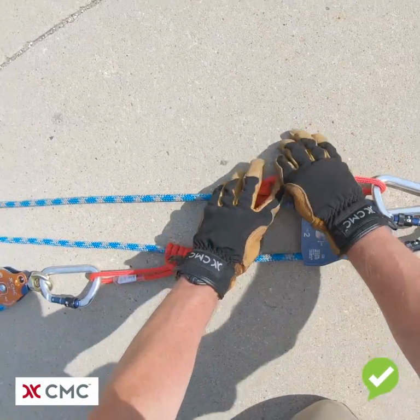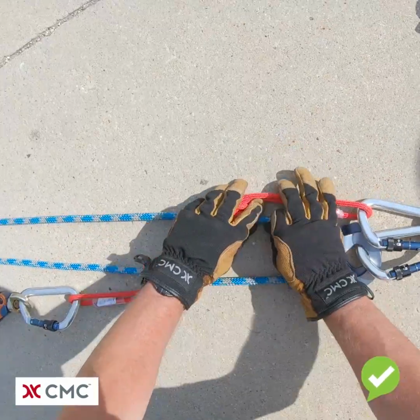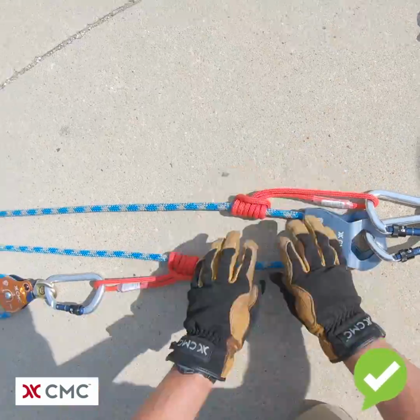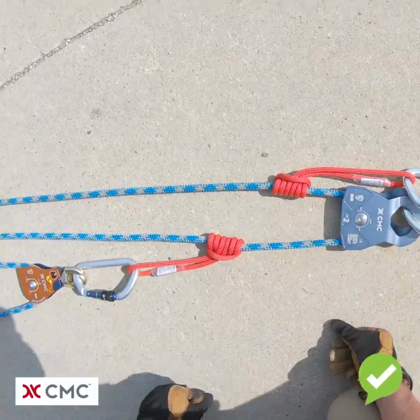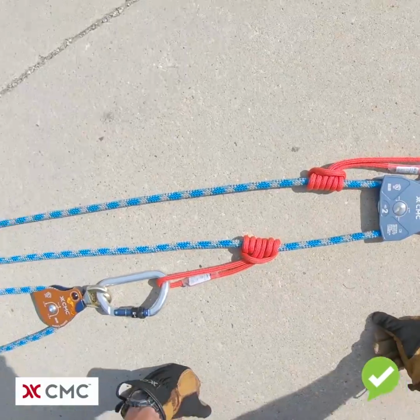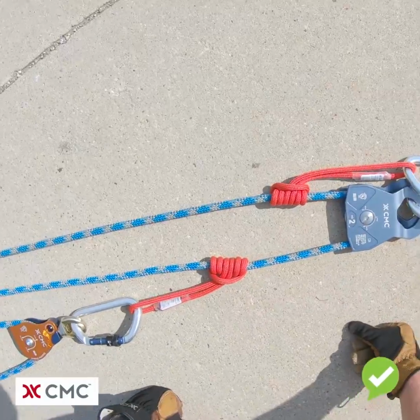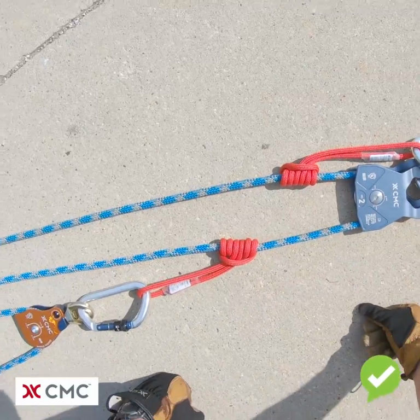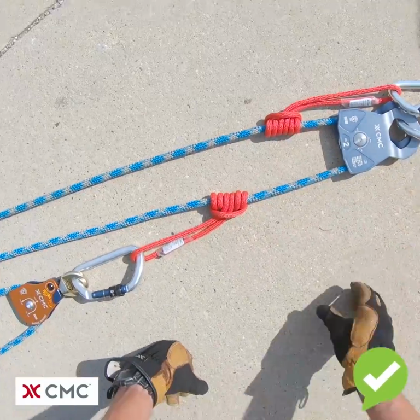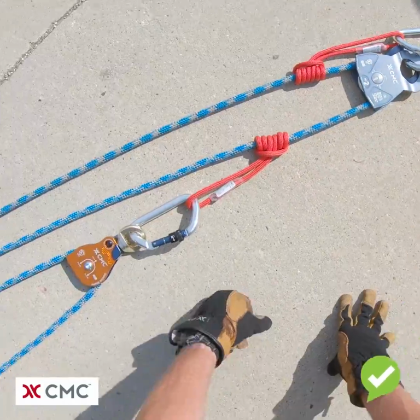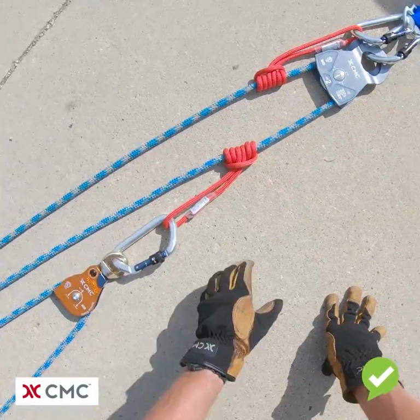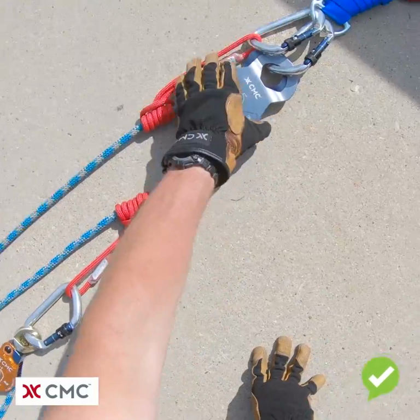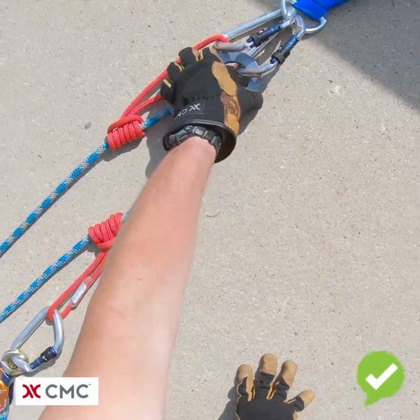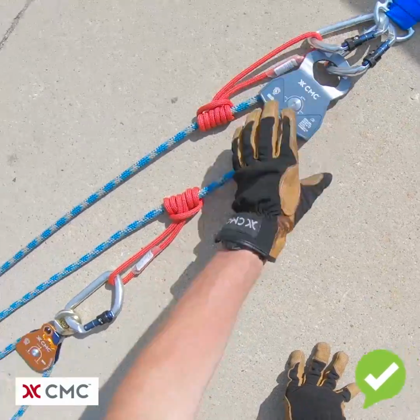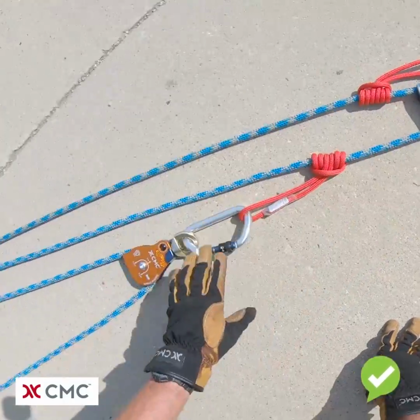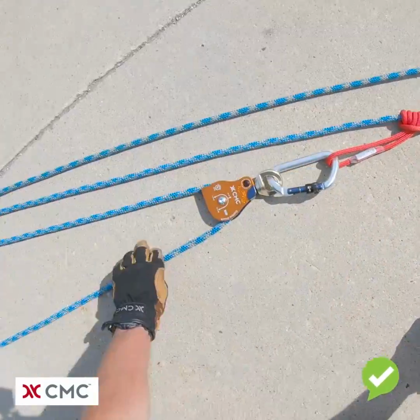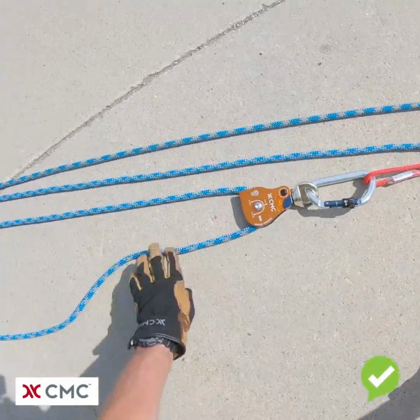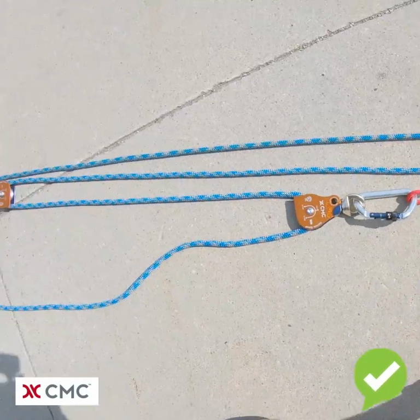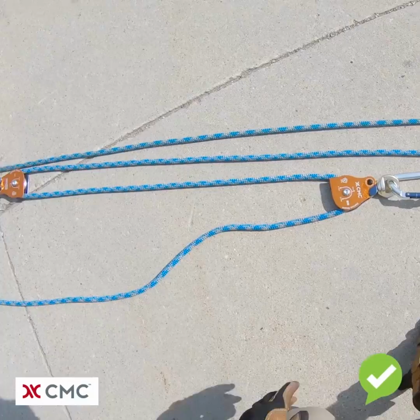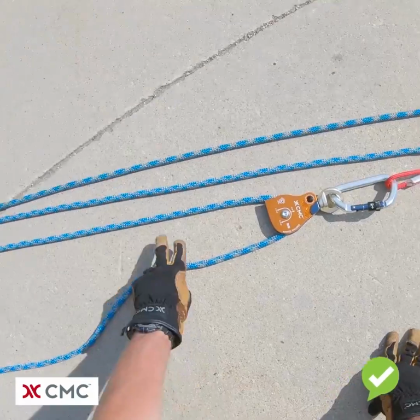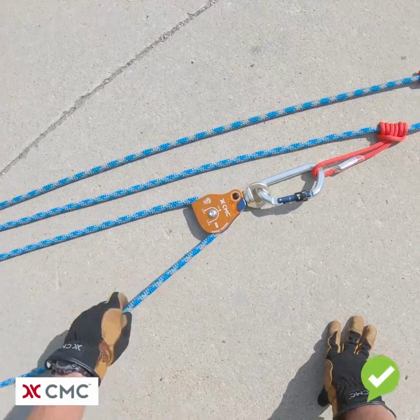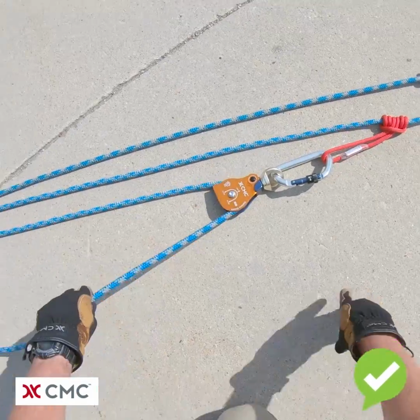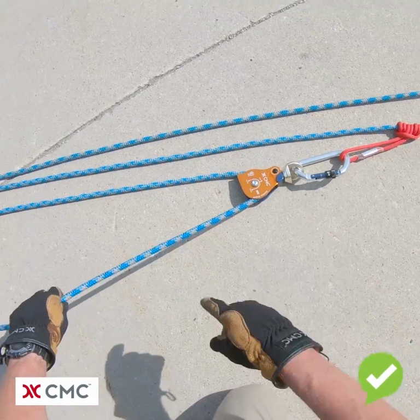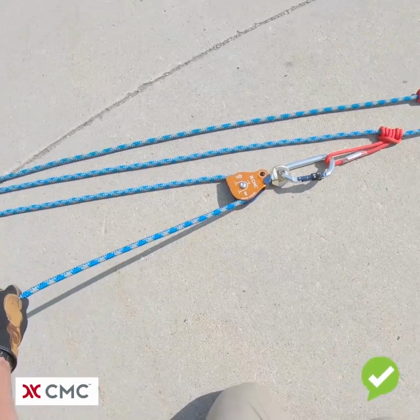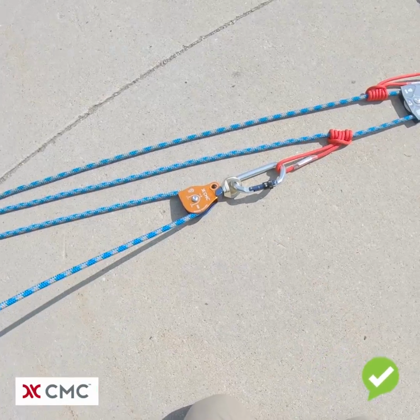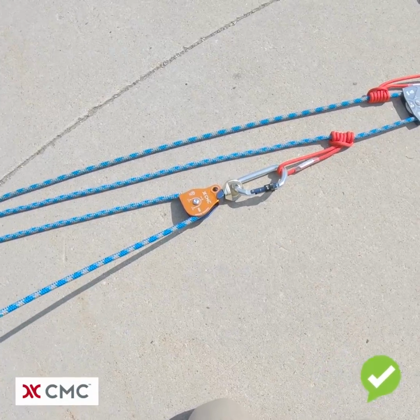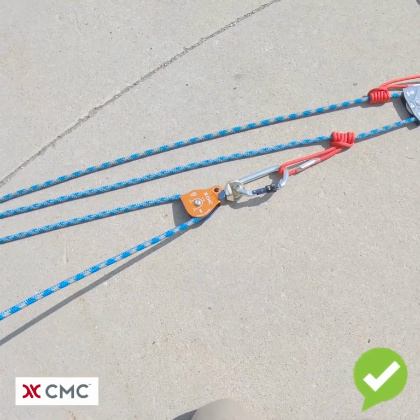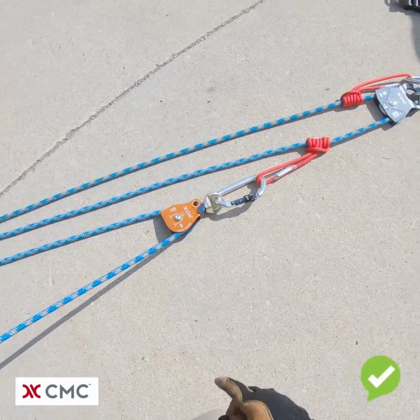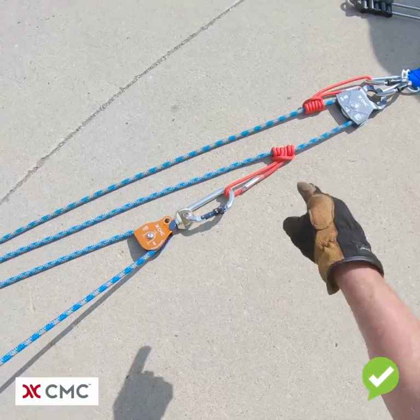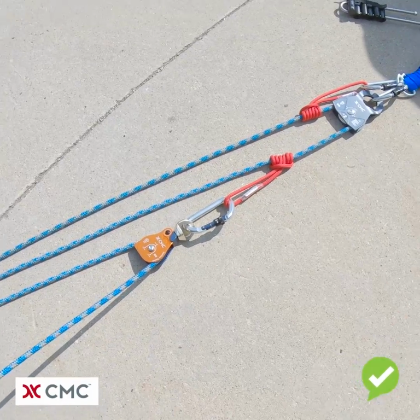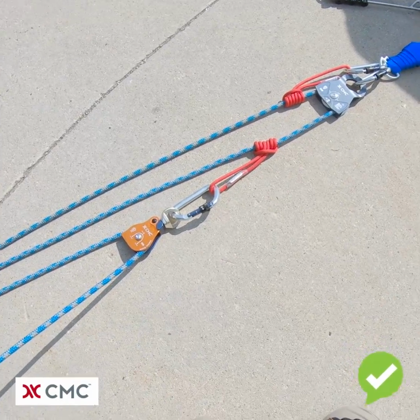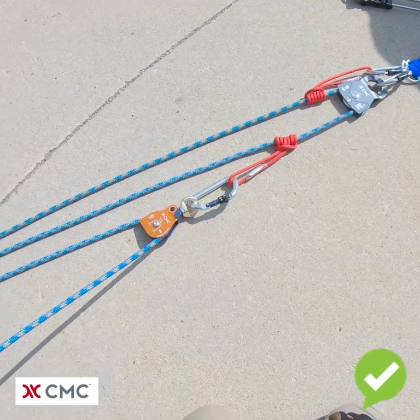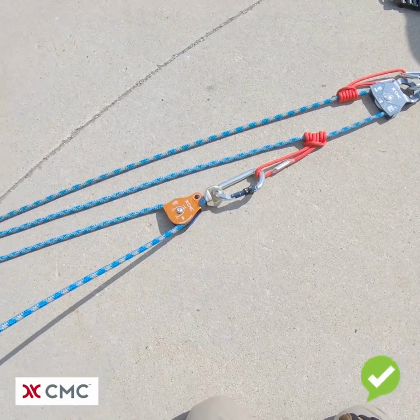You want to make sure and dress the Prusik once we've moved it. And now any progress that we get with our complex five to one will be captured by the Prusik.